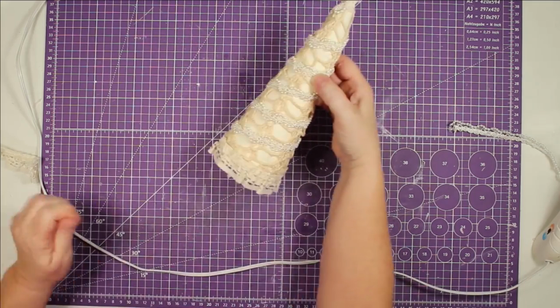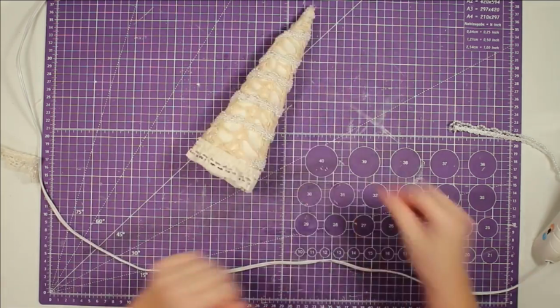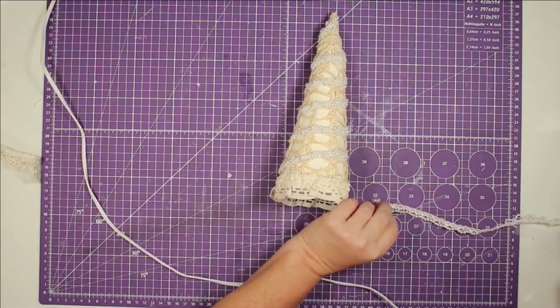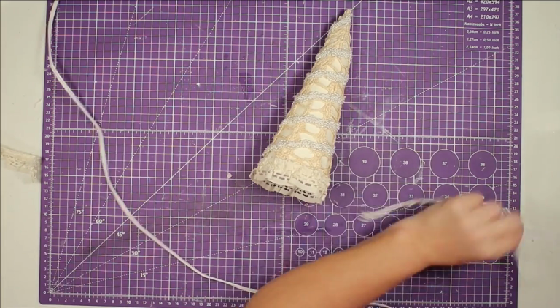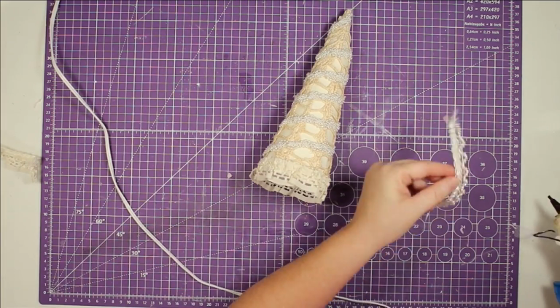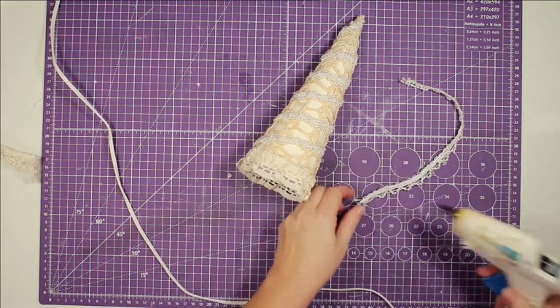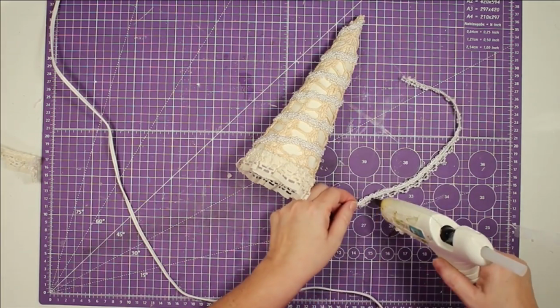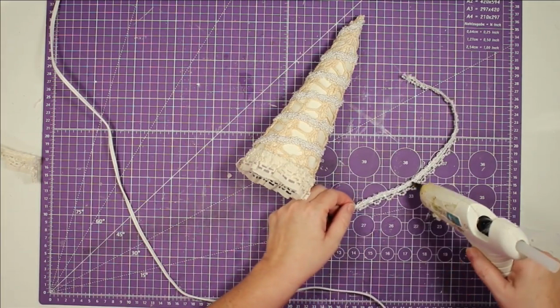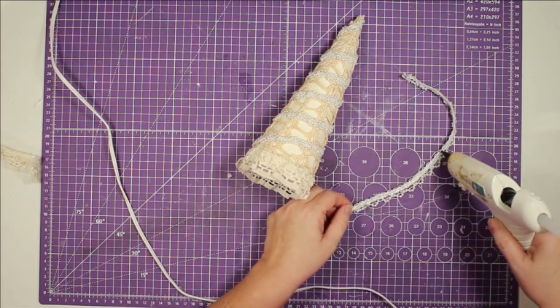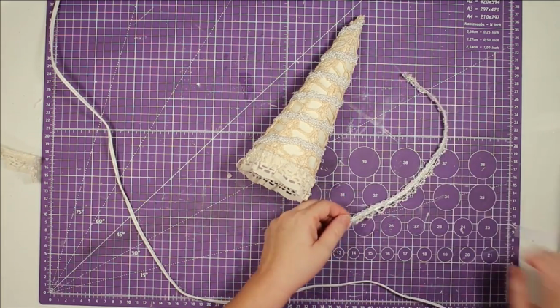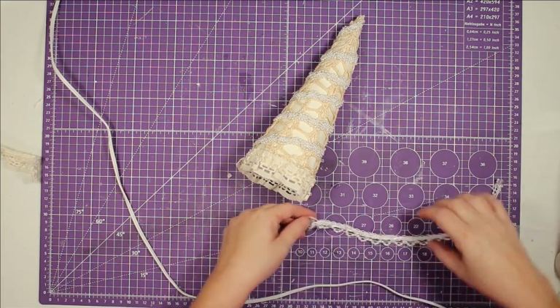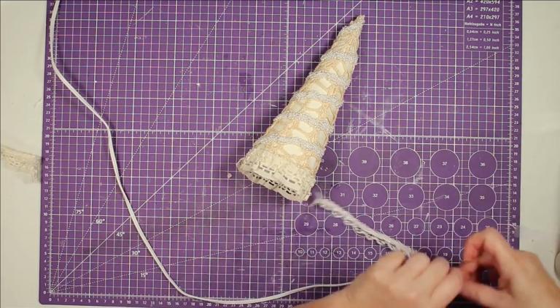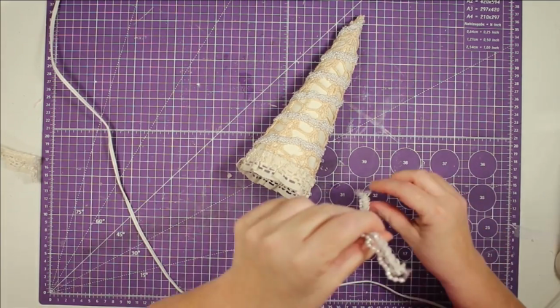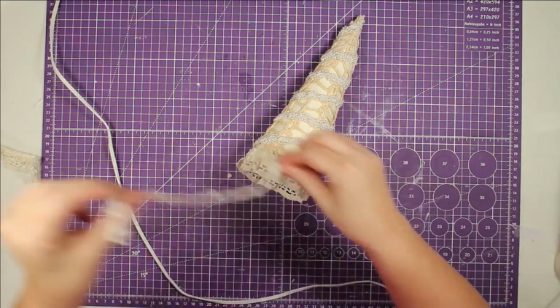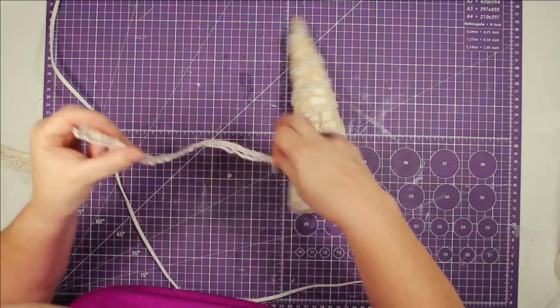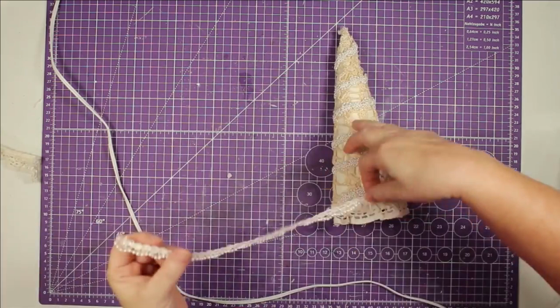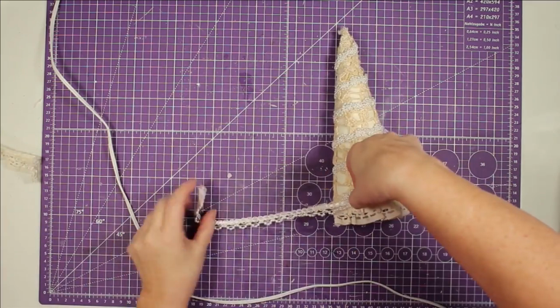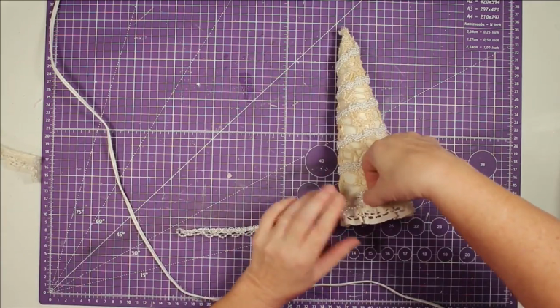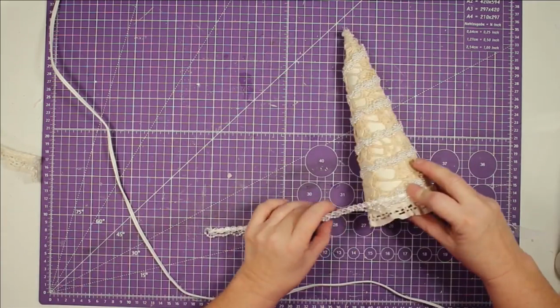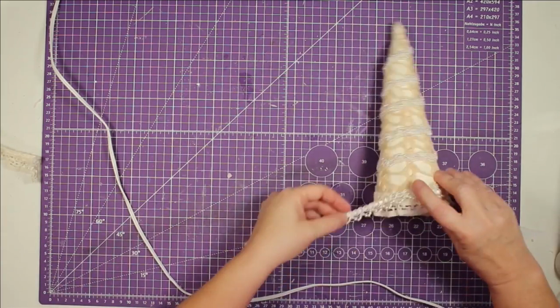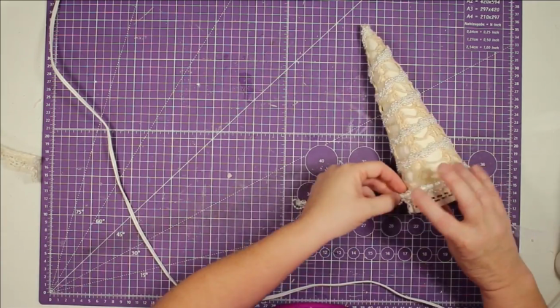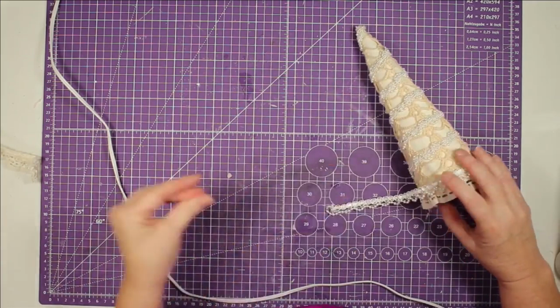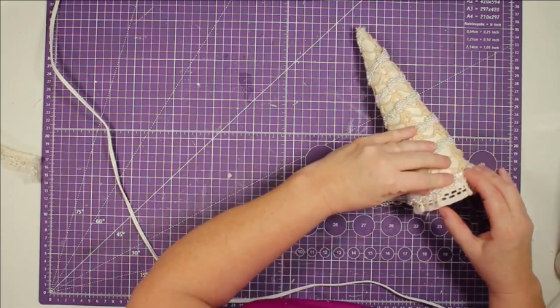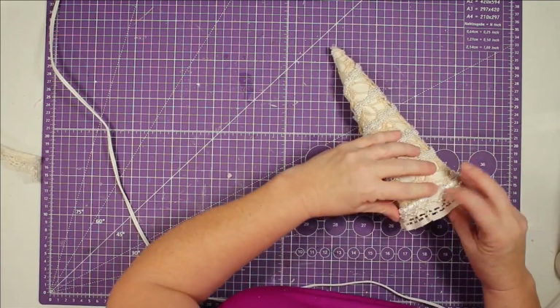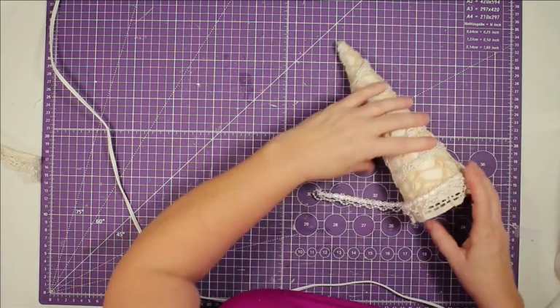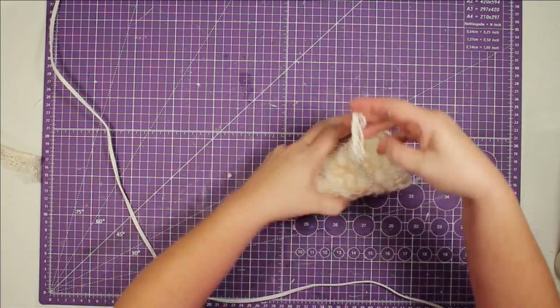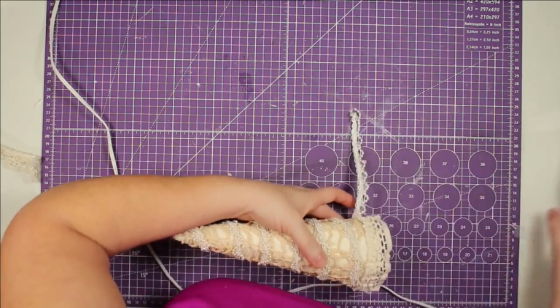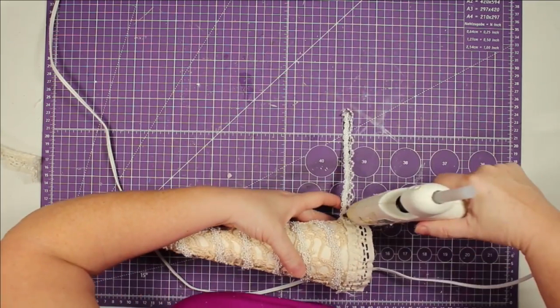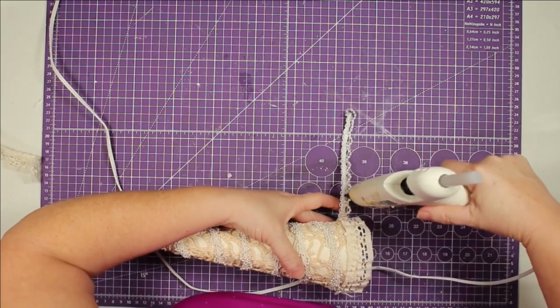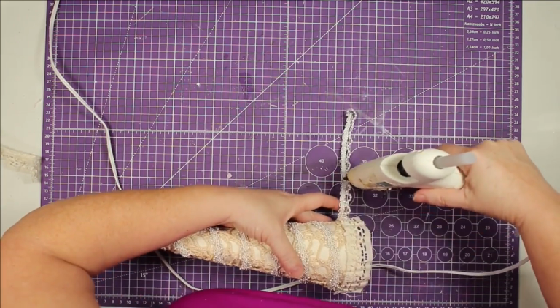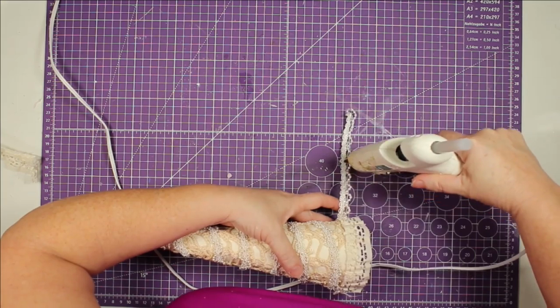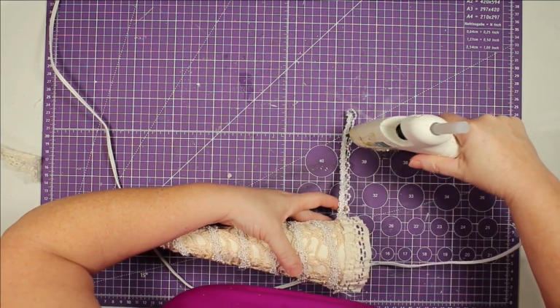Now I'm going to use another piece of pearl trim — this one's a little bit different — and I'm going to glue it right around the top of my lace at the bottom of the tree, and this project will be finished.